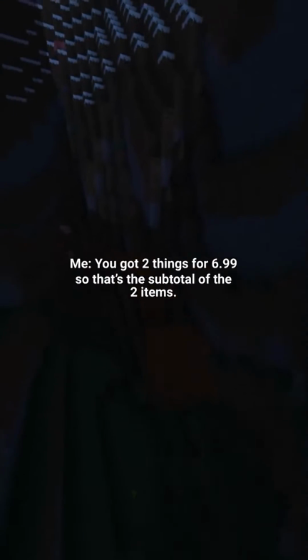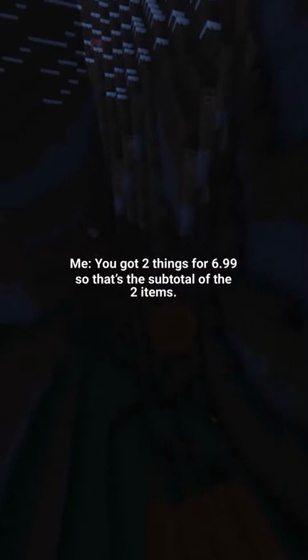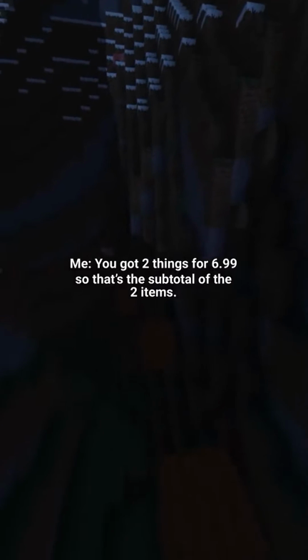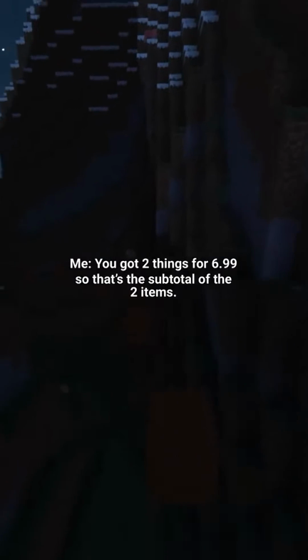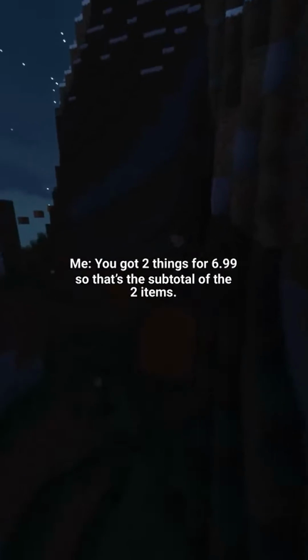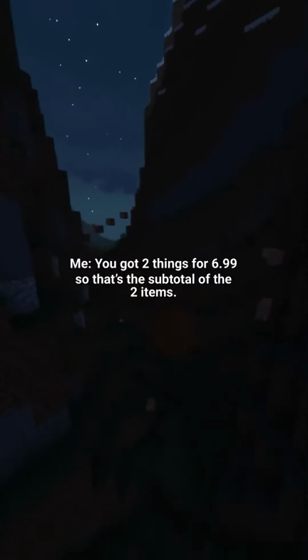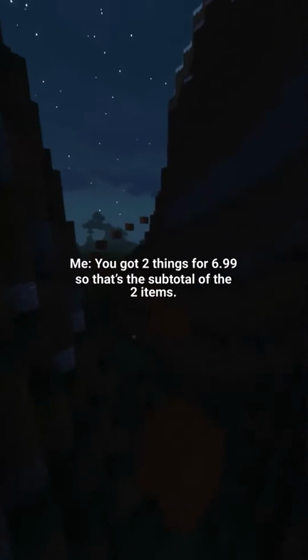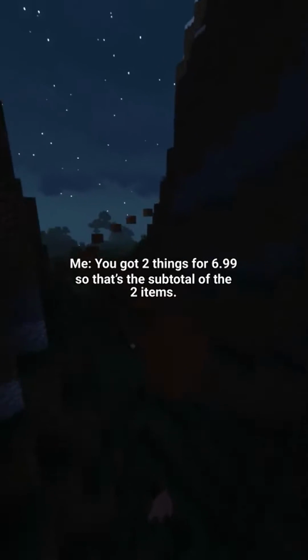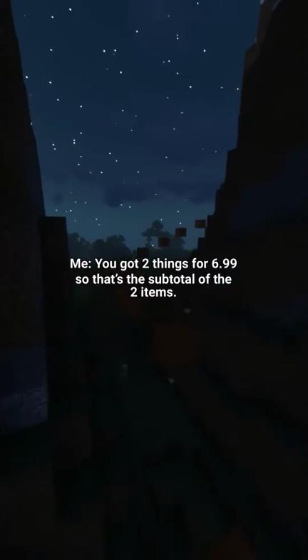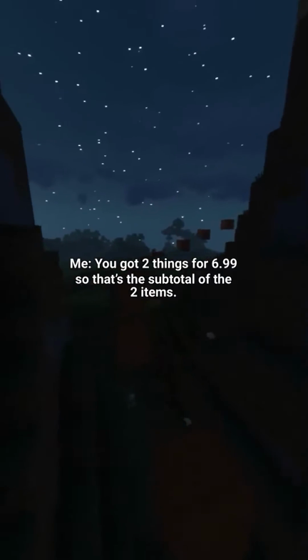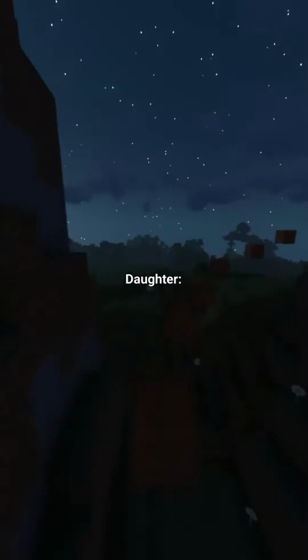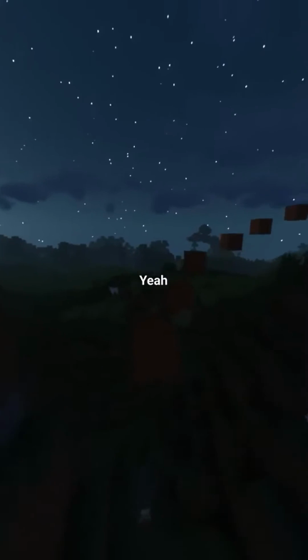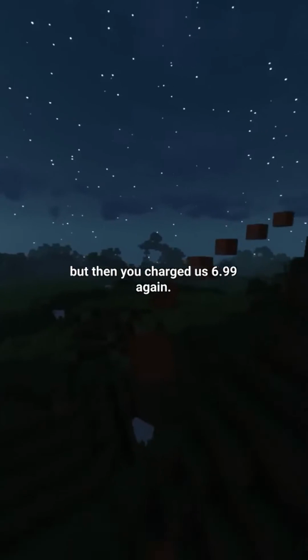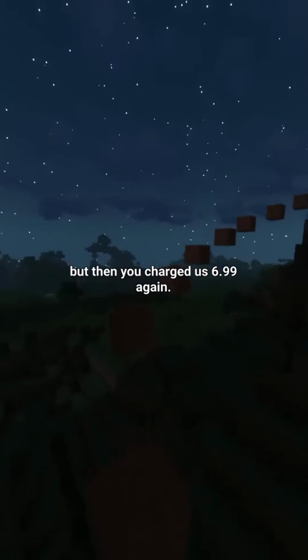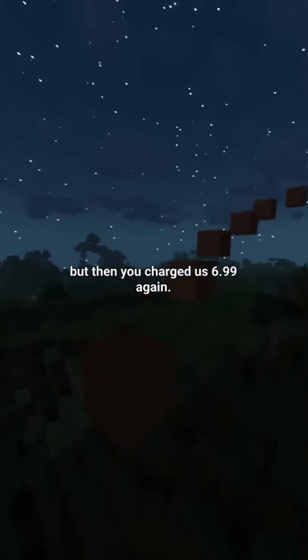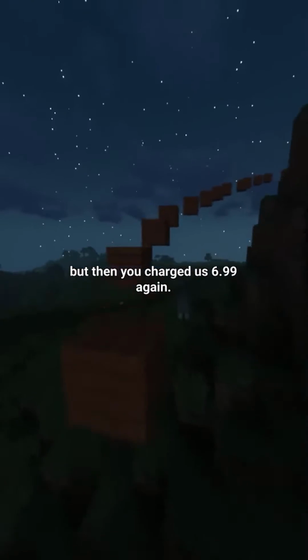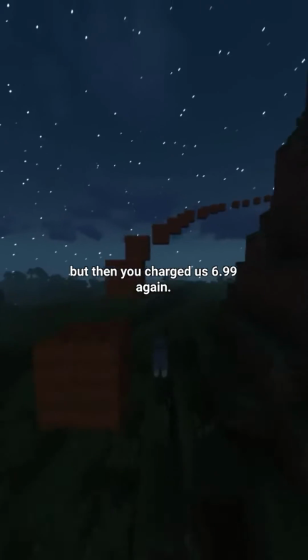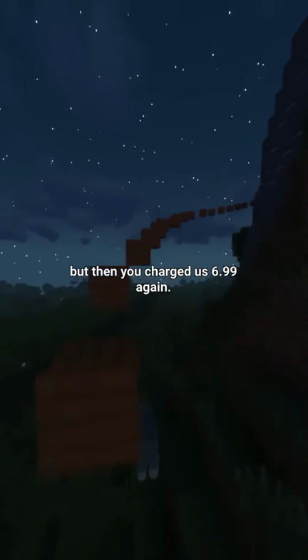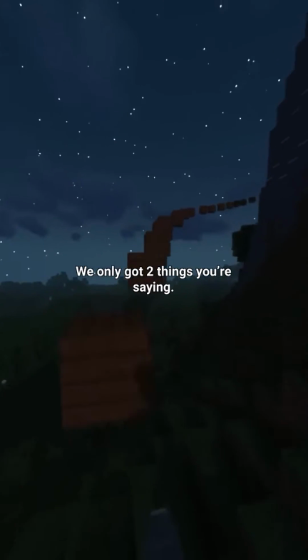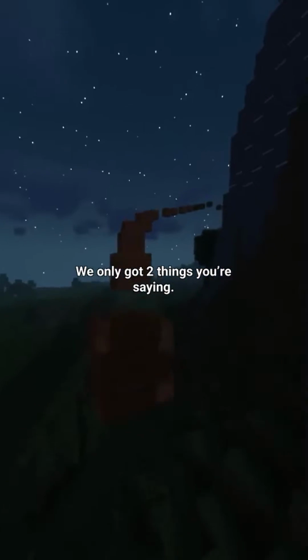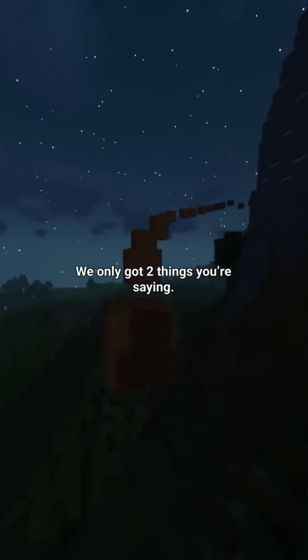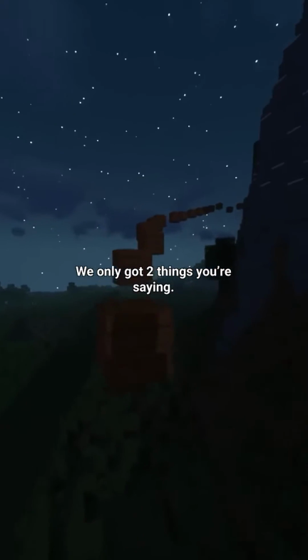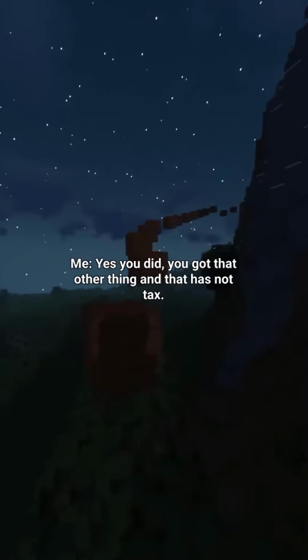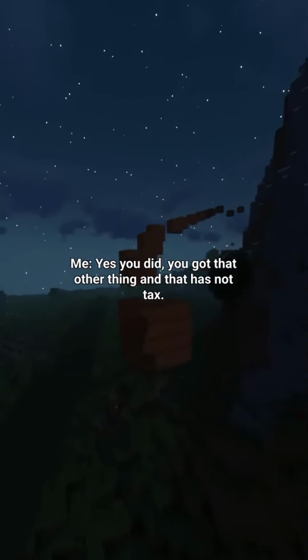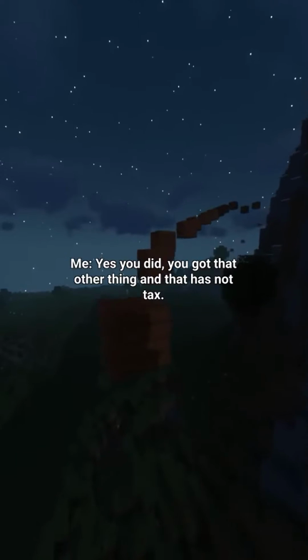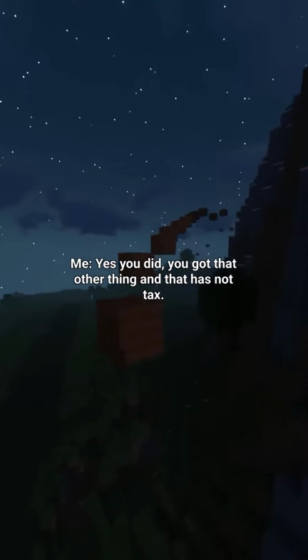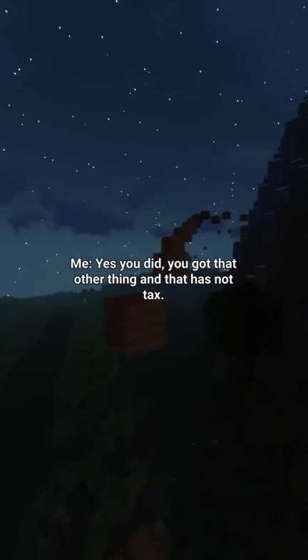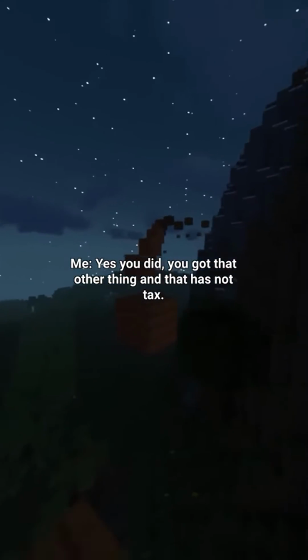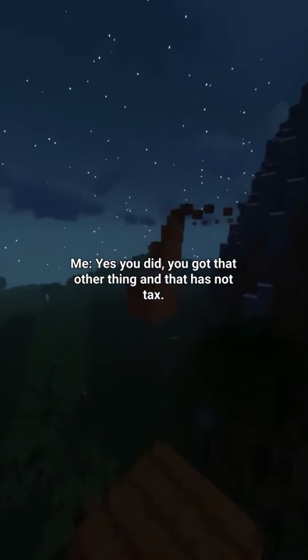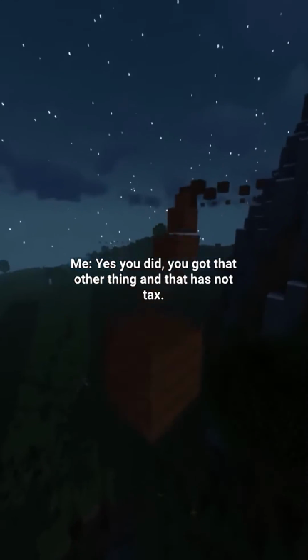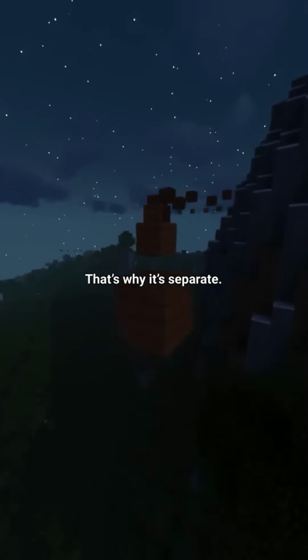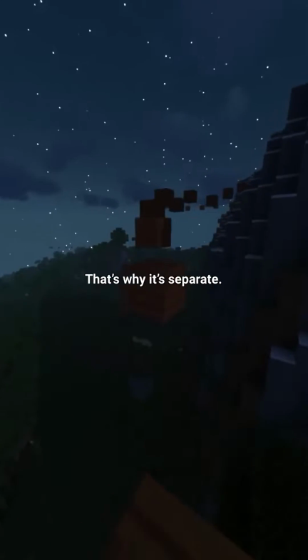I told her: you got 2 things for 6.99, so that's the subtotal of the 2 items. She said, yeah, but then you charged us 6.99 again — we only got 2 things. I said yes you did, and that other thing is not taxed, that's why it's separate.